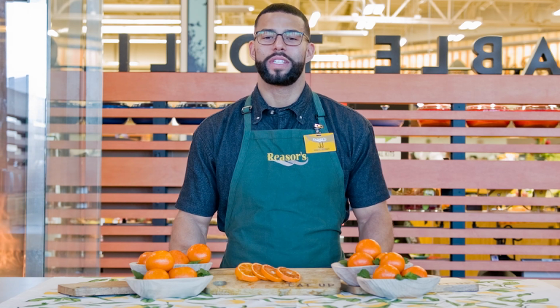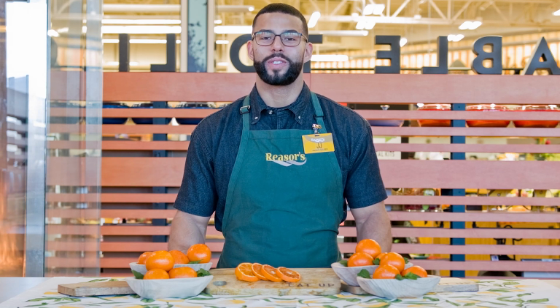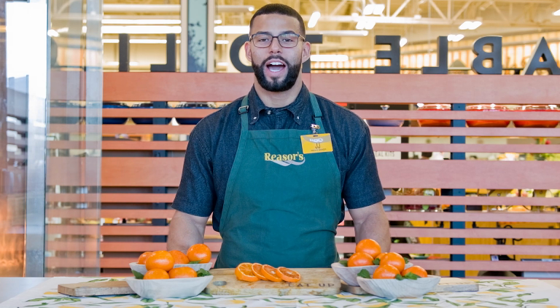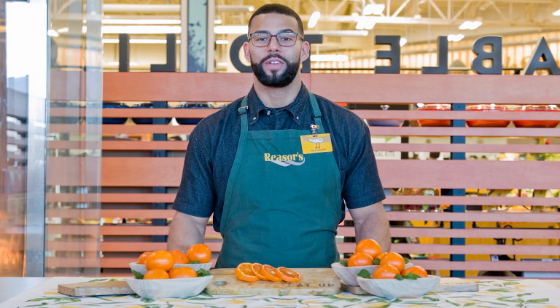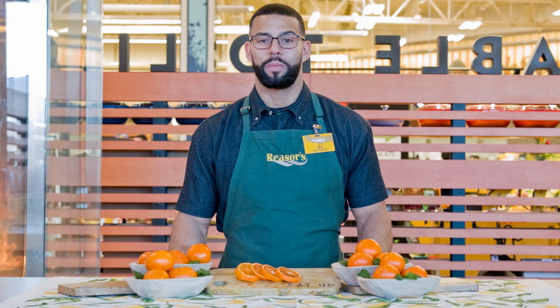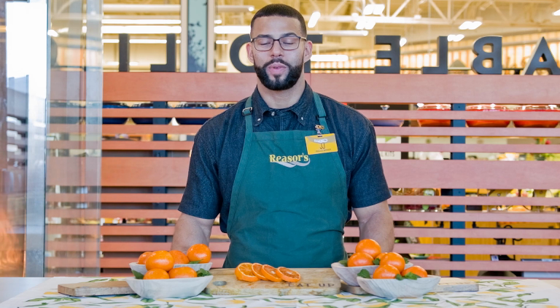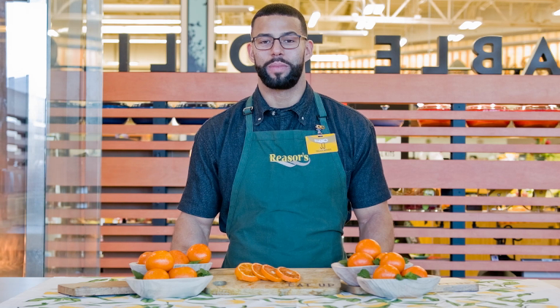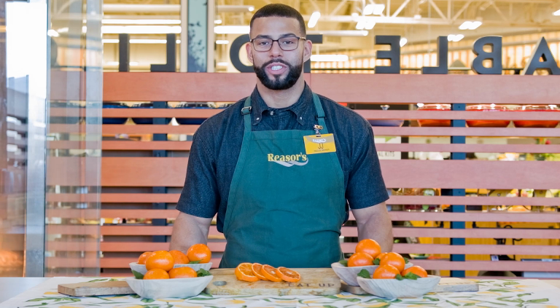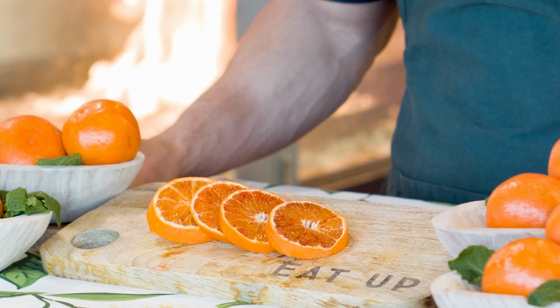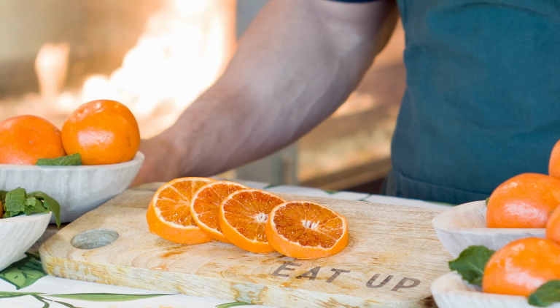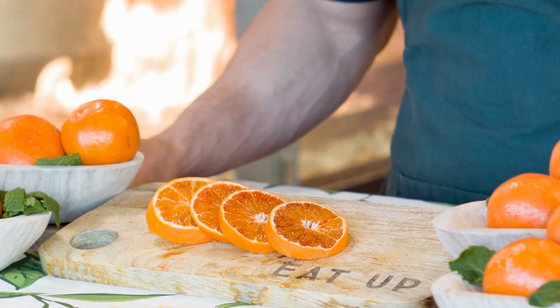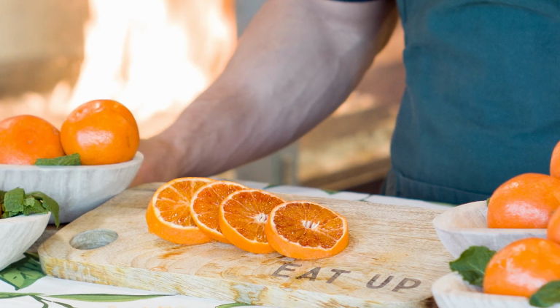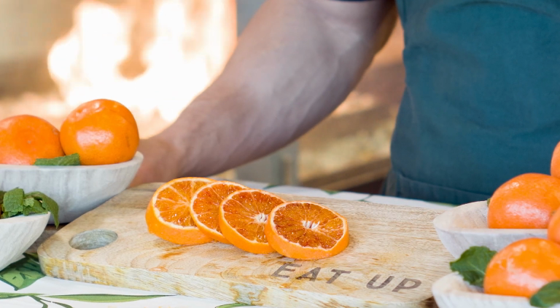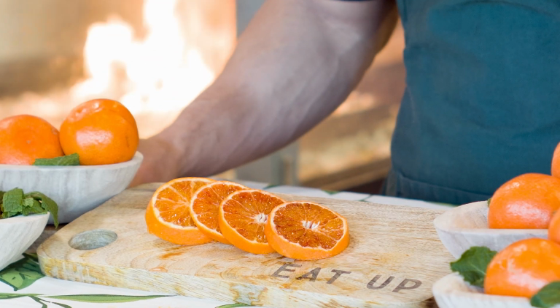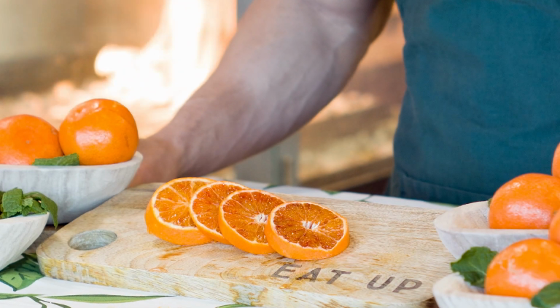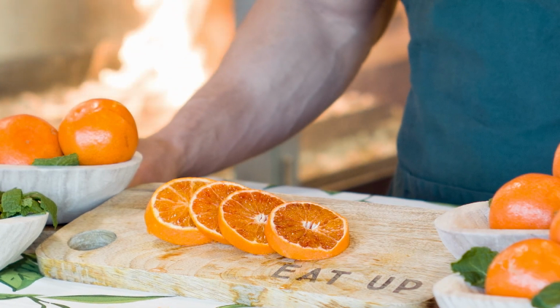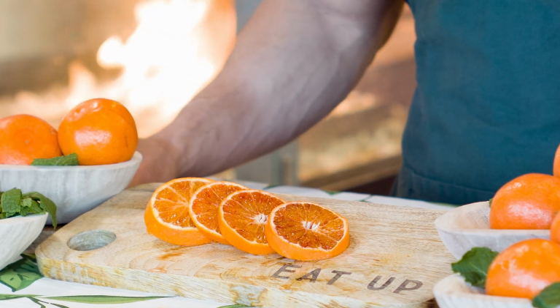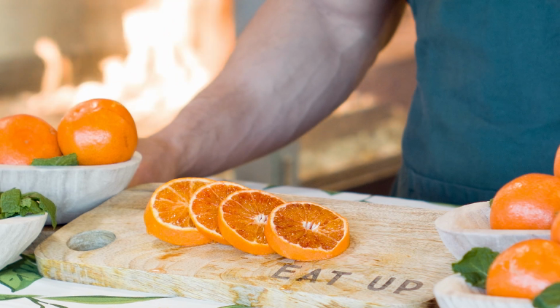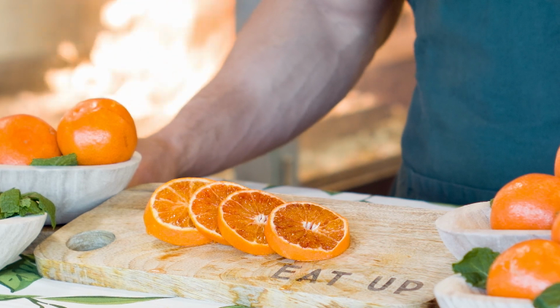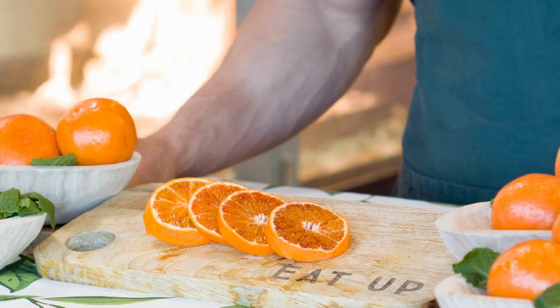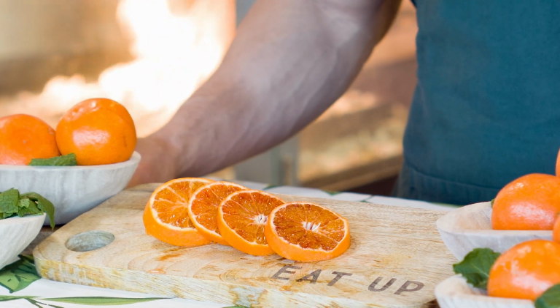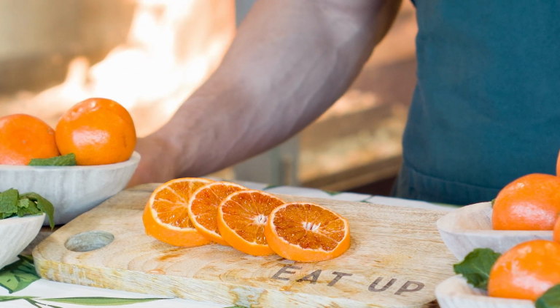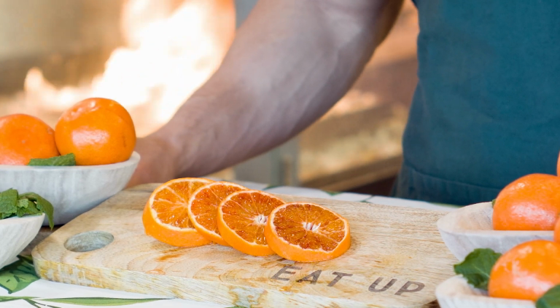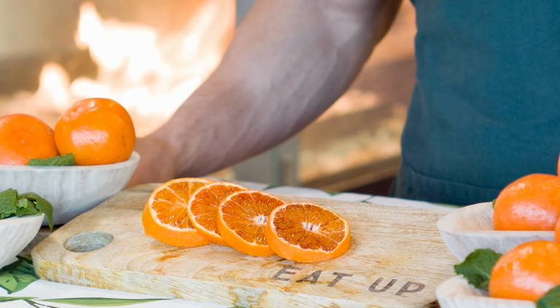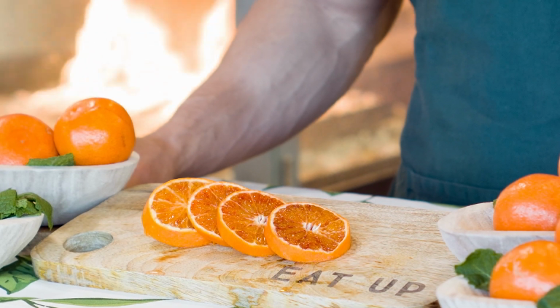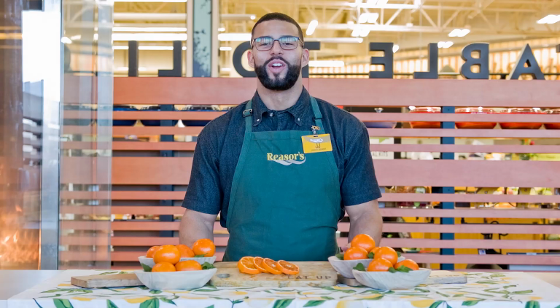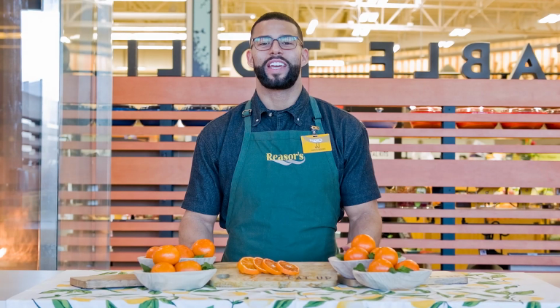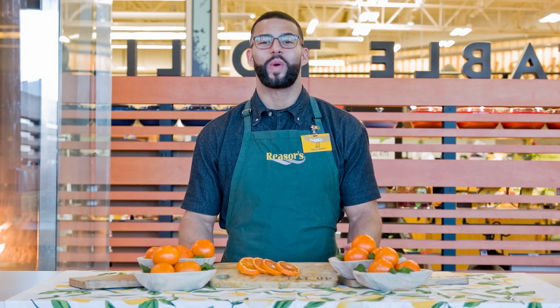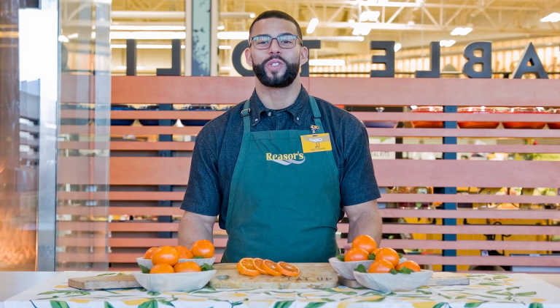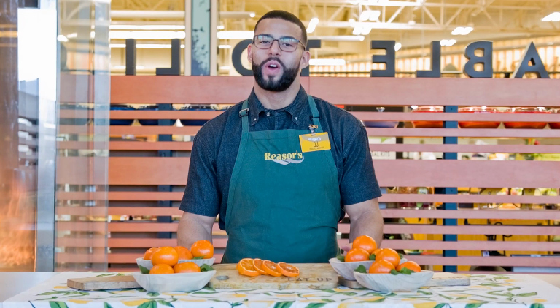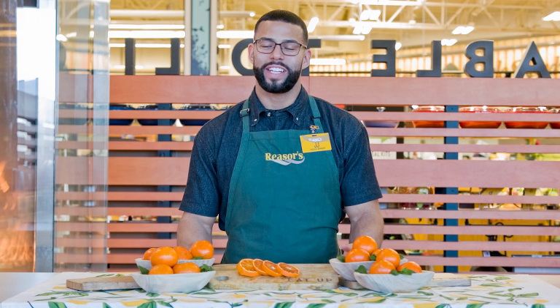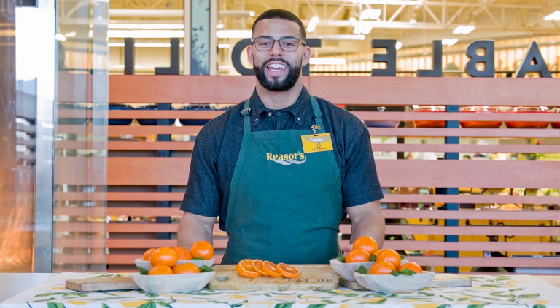Ruby tangos are a hybrid from mandarins and blood oranges. They have a deep red flesh and an easy to peel skin. Ruby tangos are the only mandarin that are completely seedless. They're great for juicing or eating out of hand.